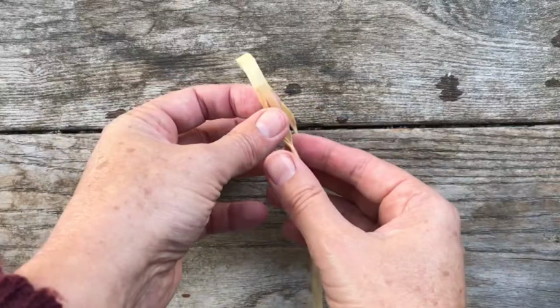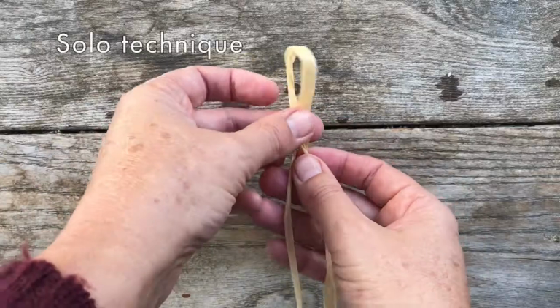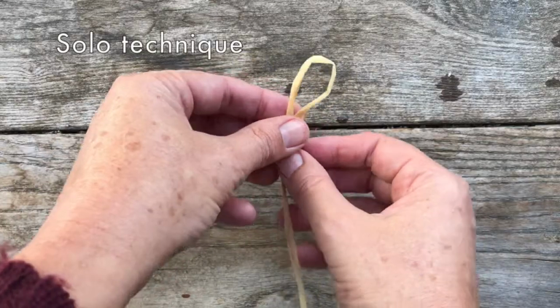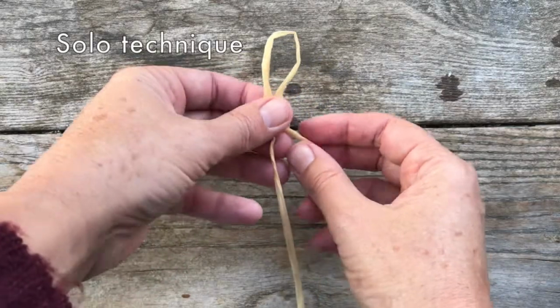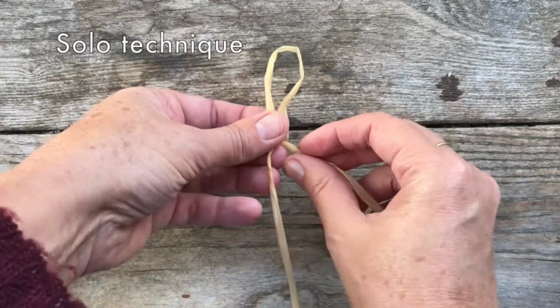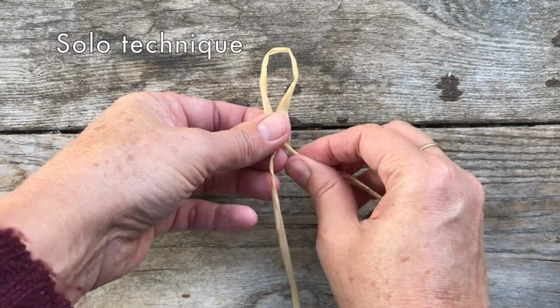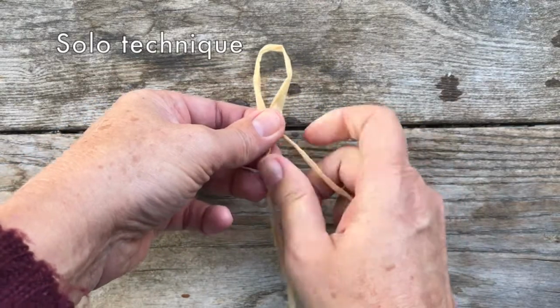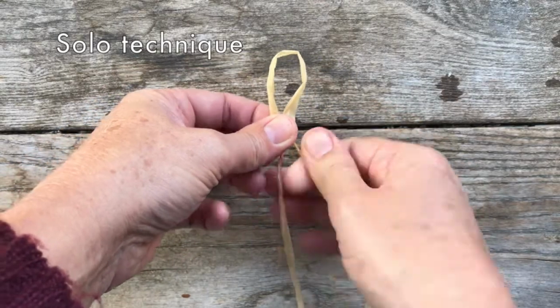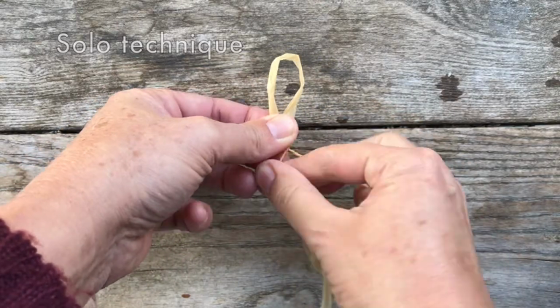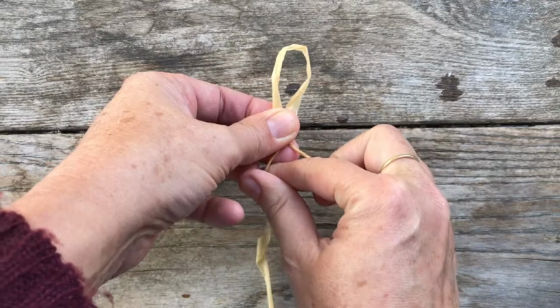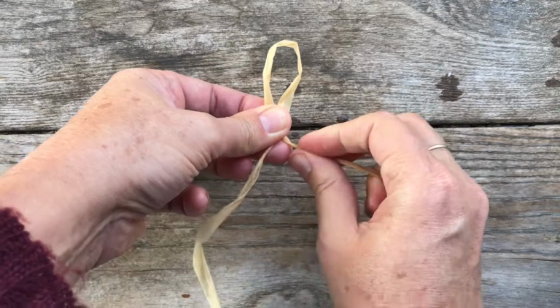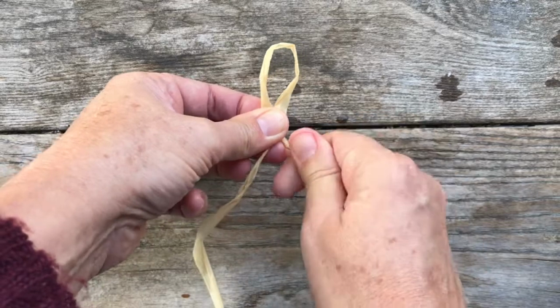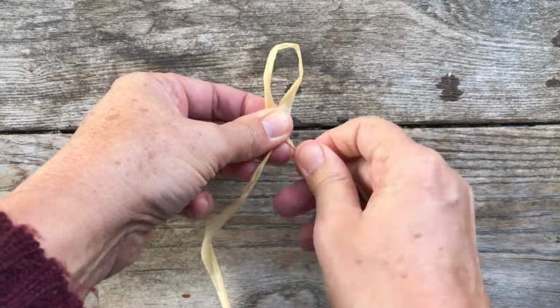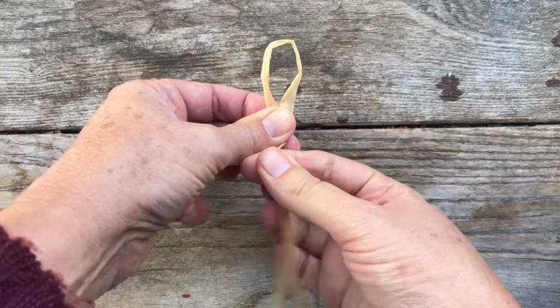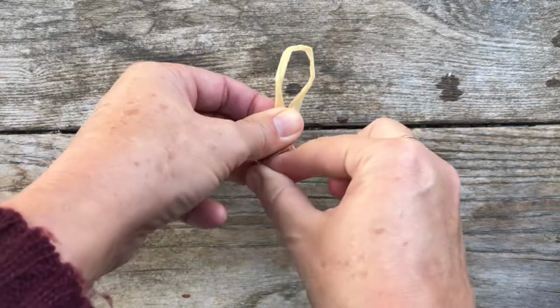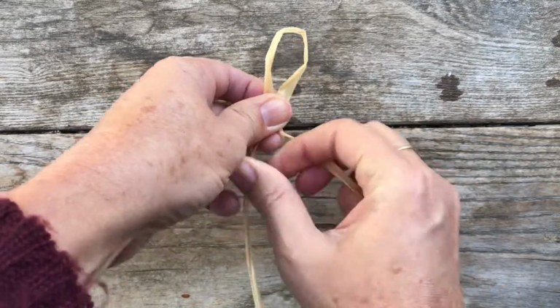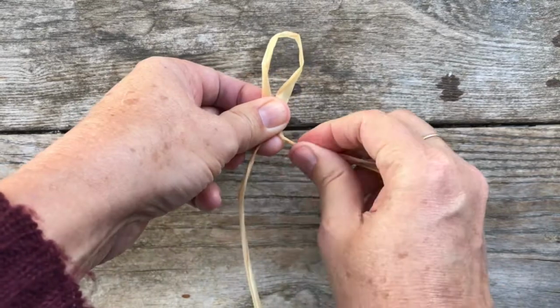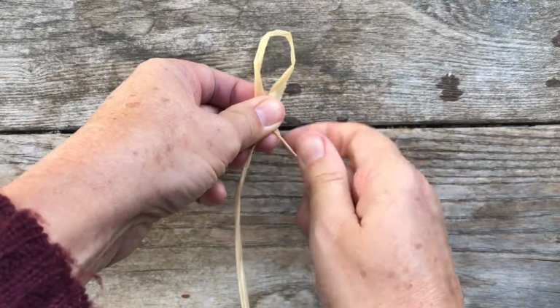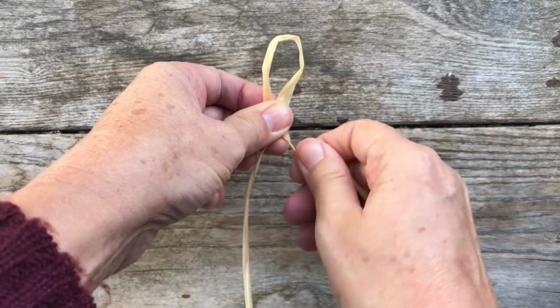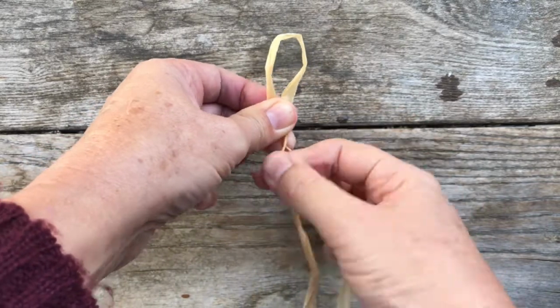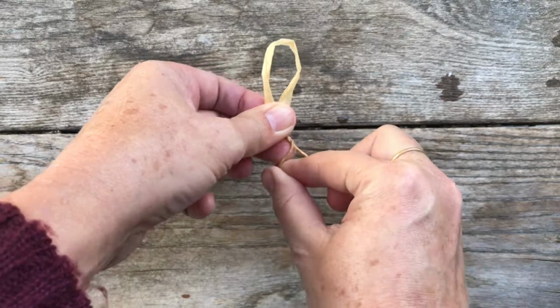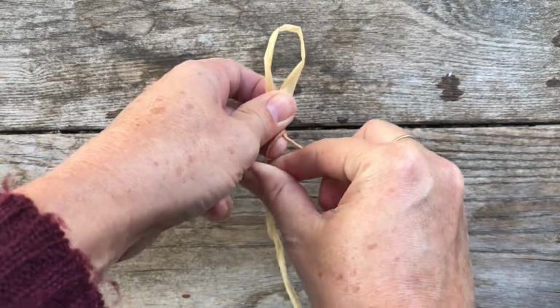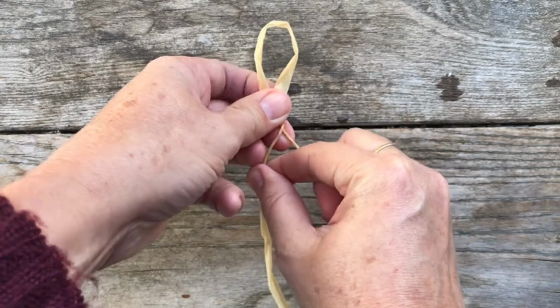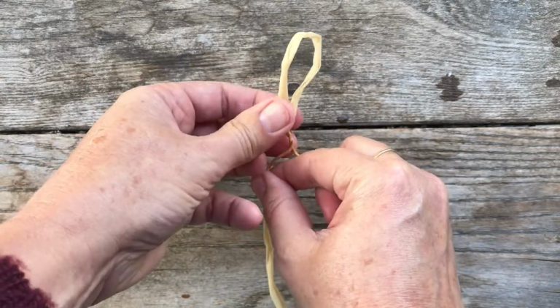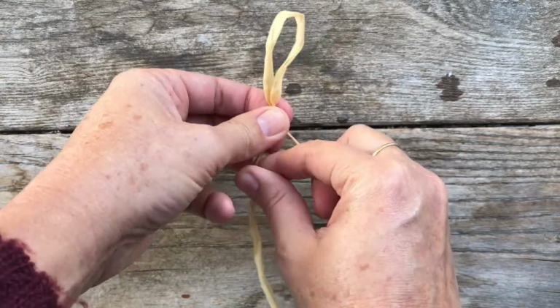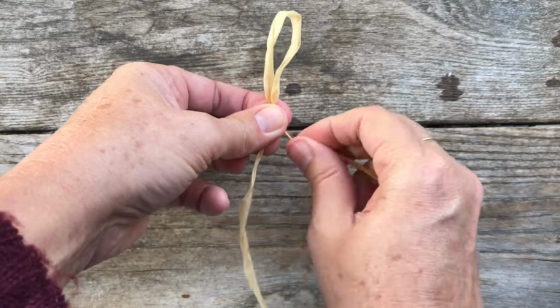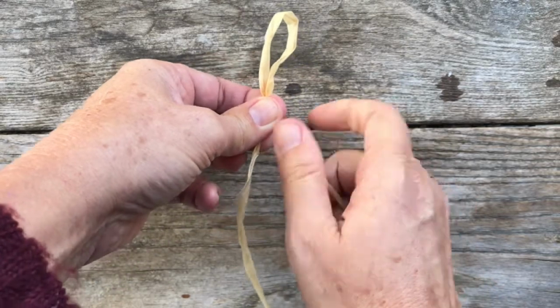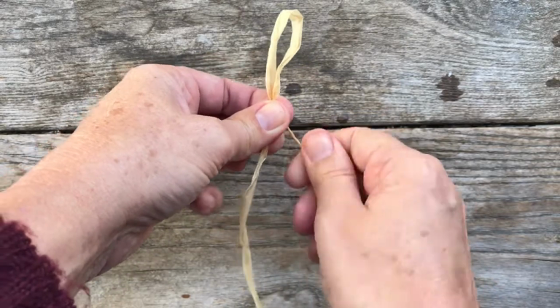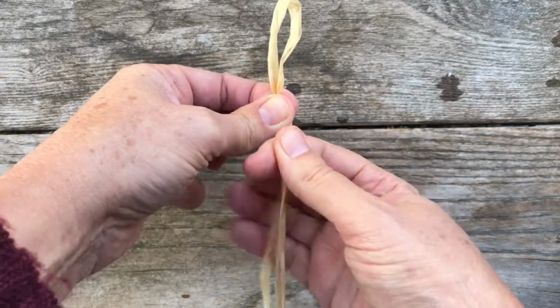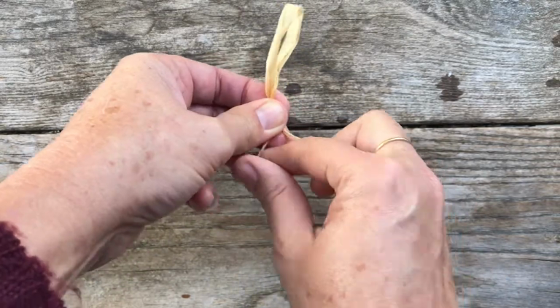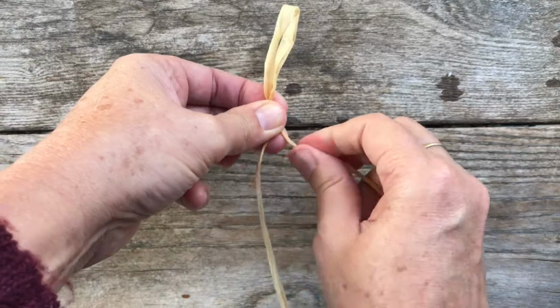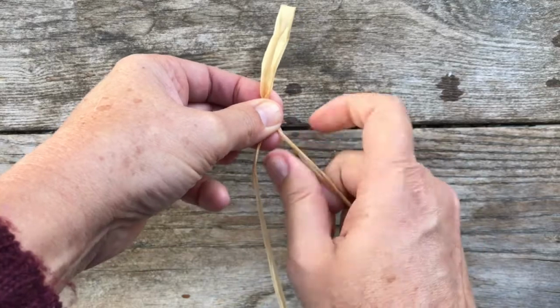If you don't have a second person to help you twist your raffia, you can try making a loop in the middle of your fiber and twisting away one side of the fiber and crossing it over the other. Continue twisting away and crossing over until you reach the end of the raffia.